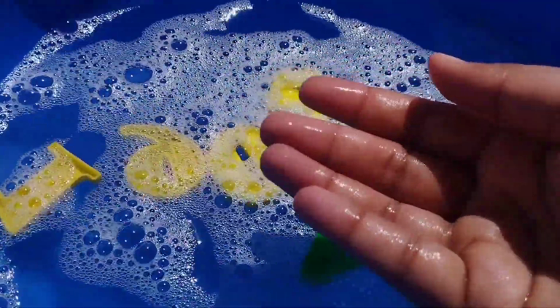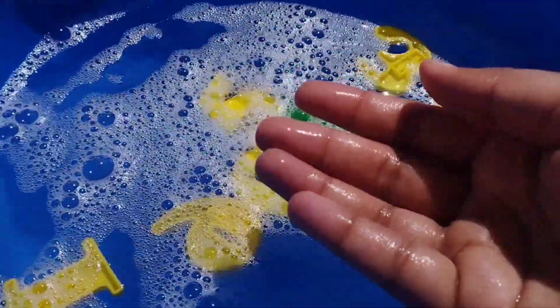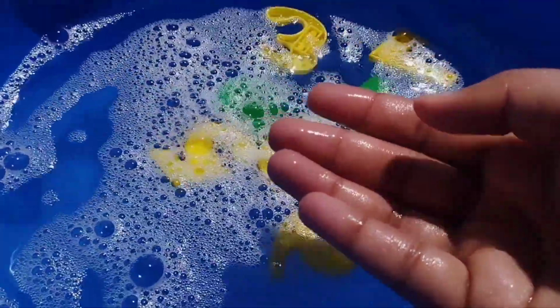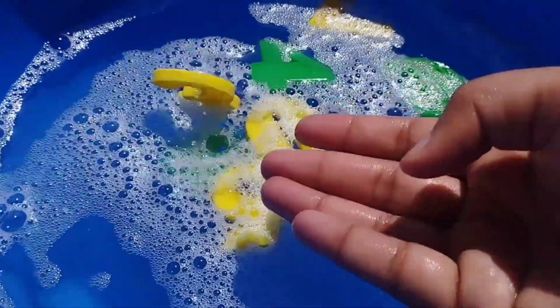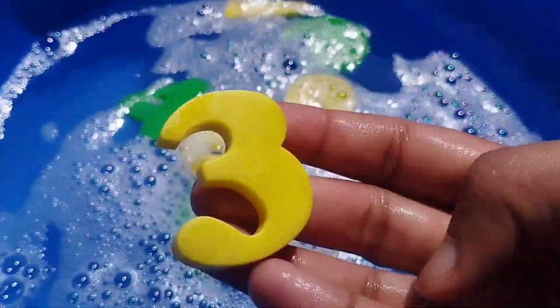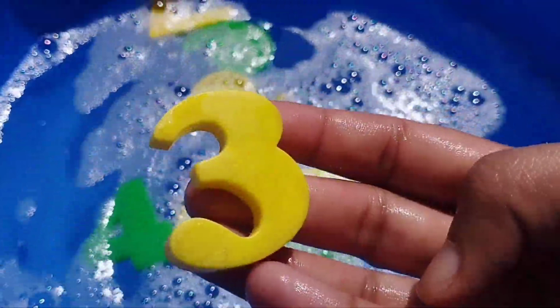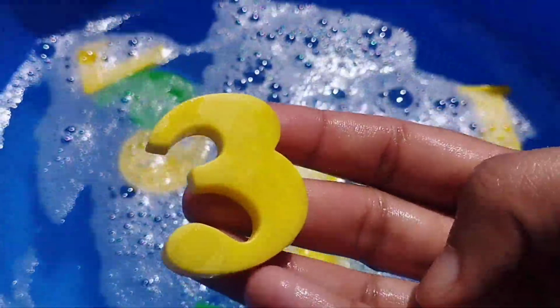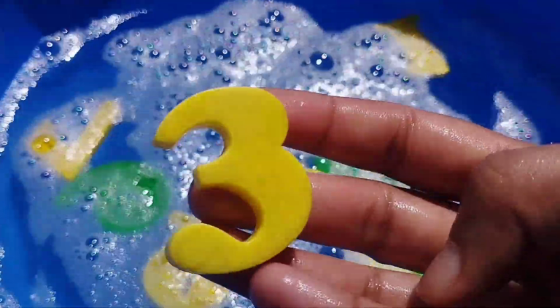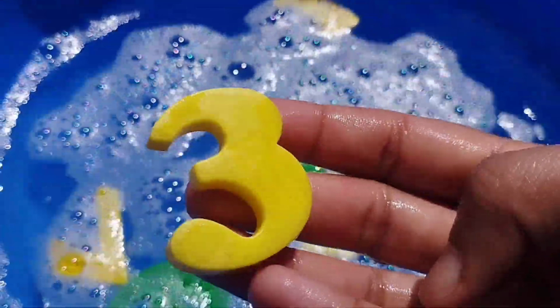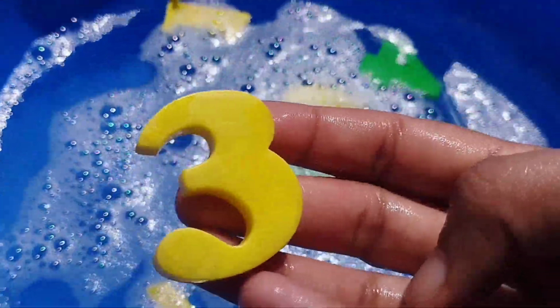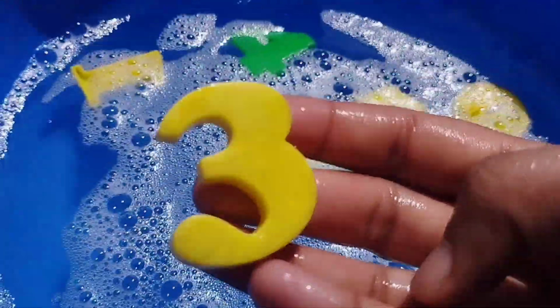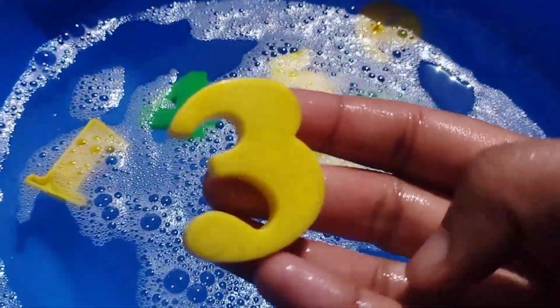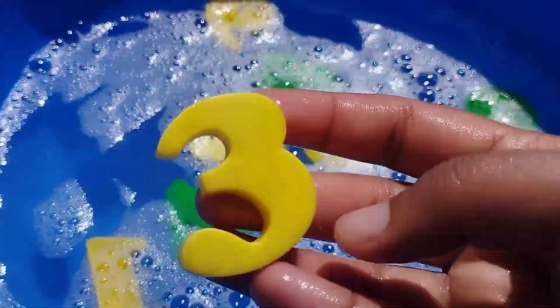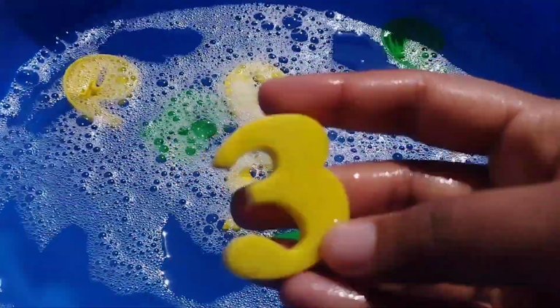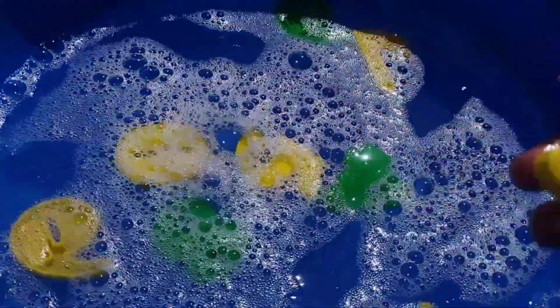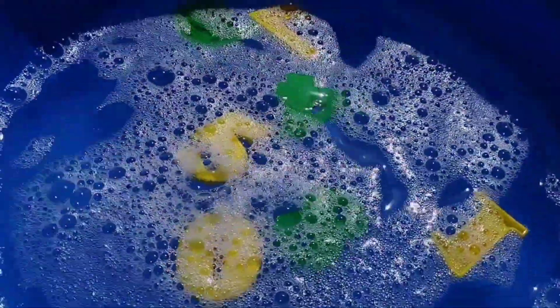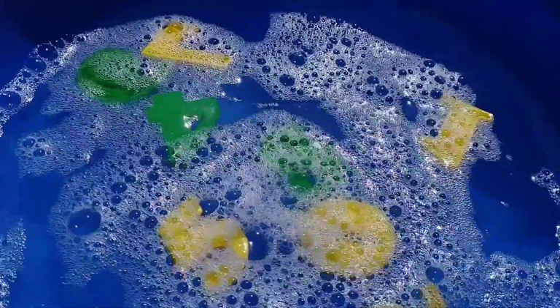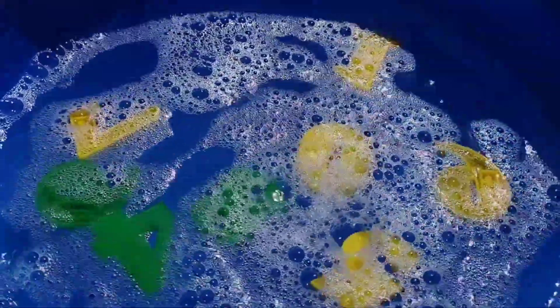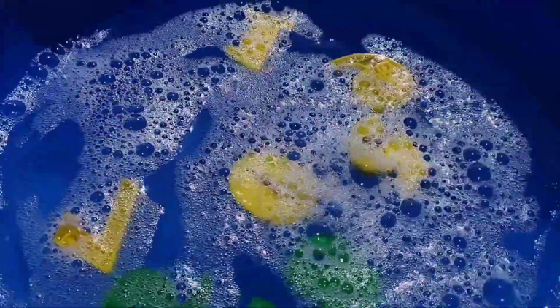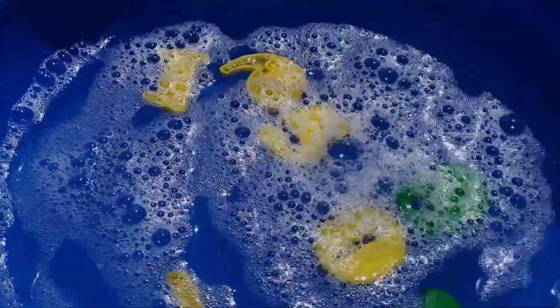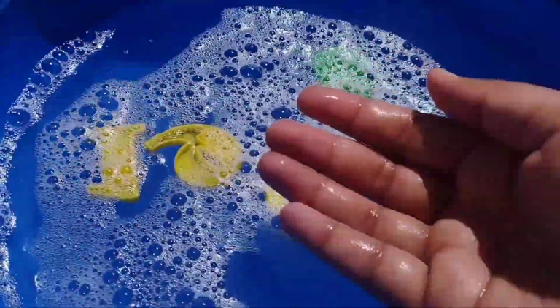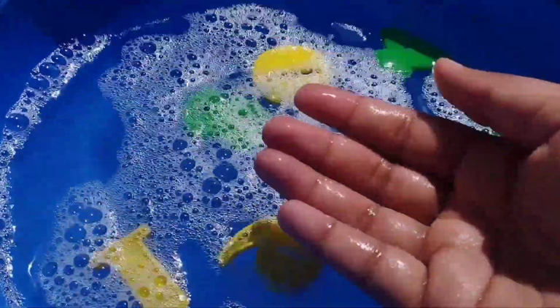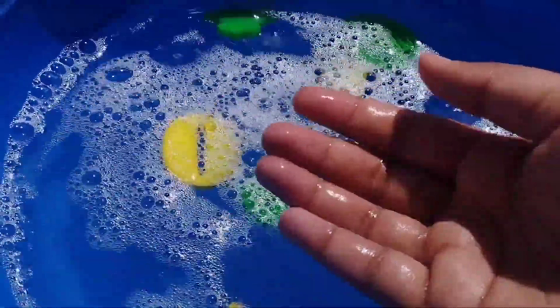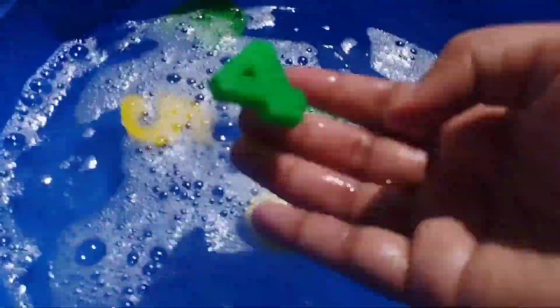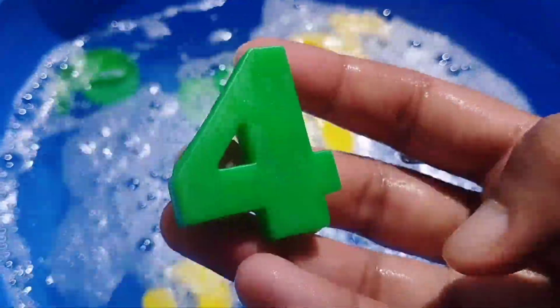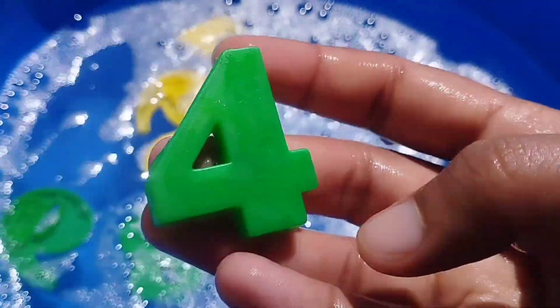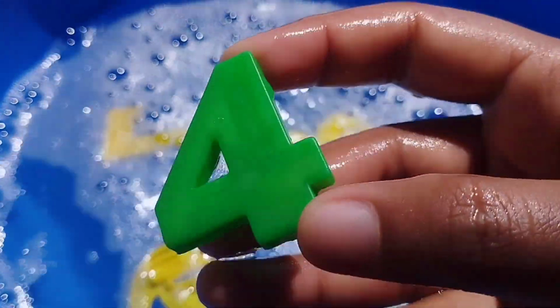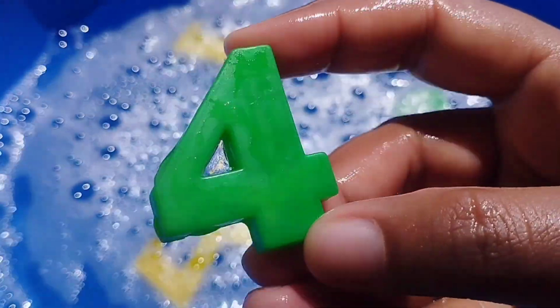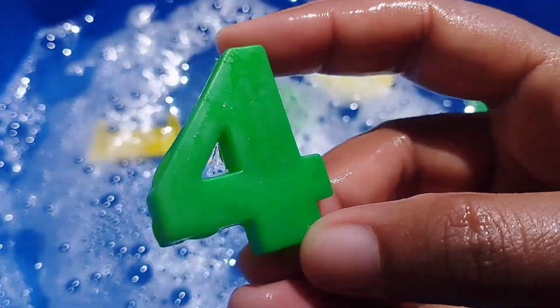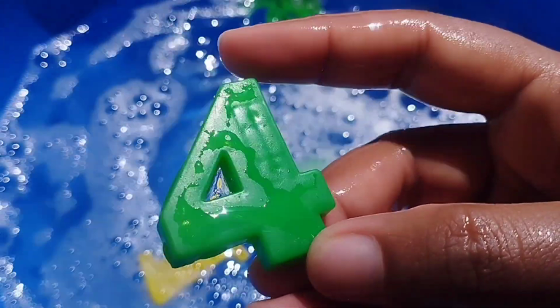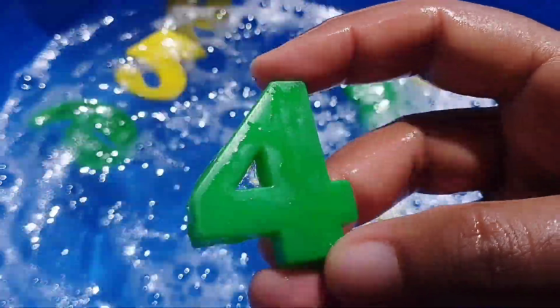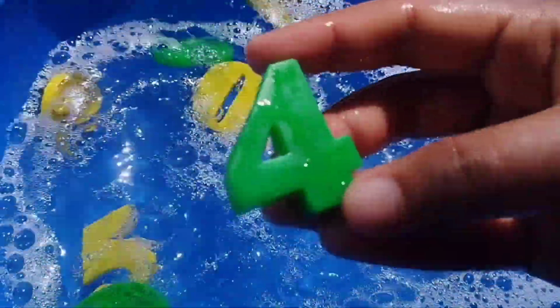3 is coming here. Number 3. The next number is number 4. This is number 4.